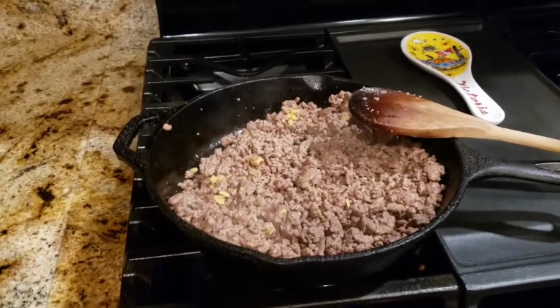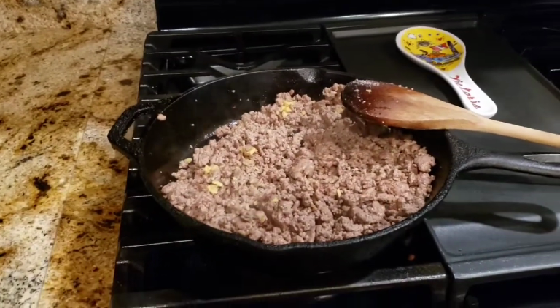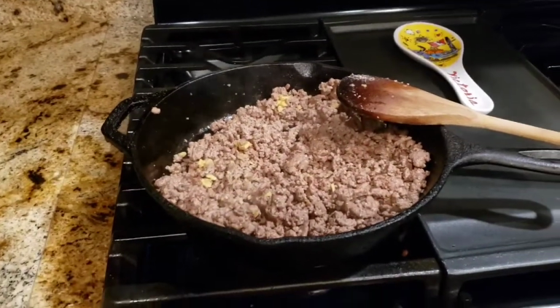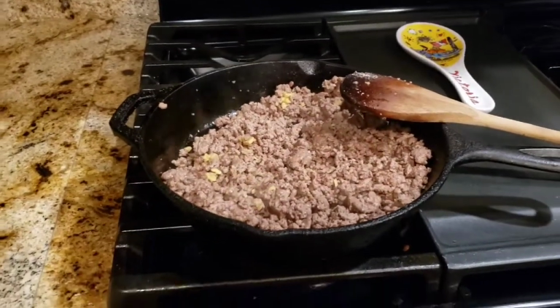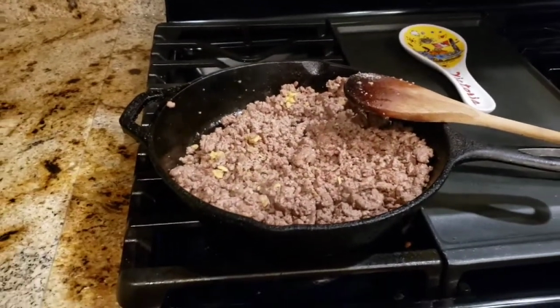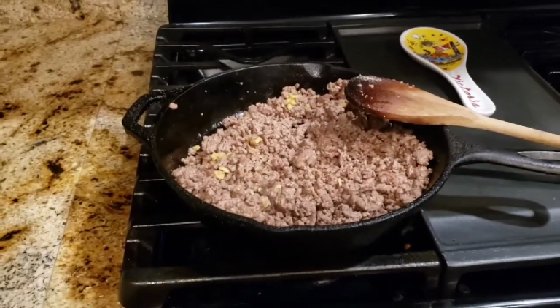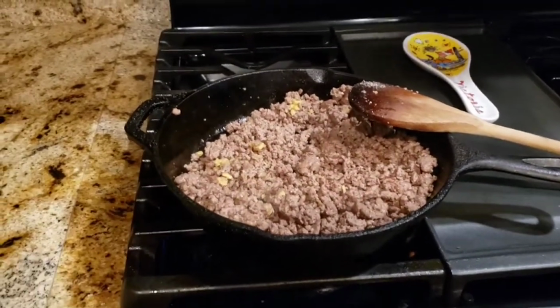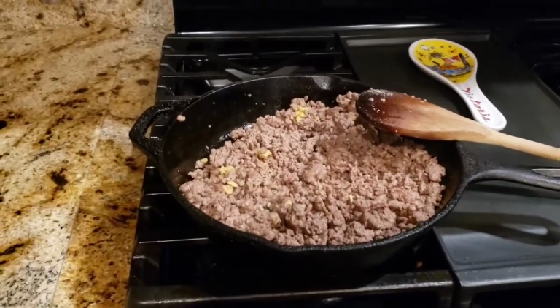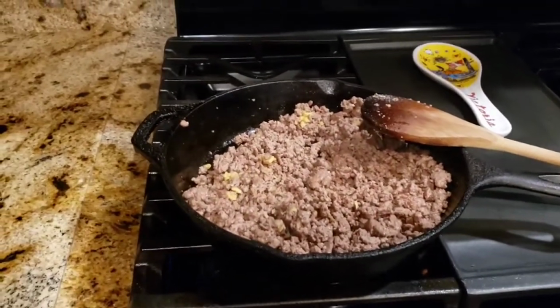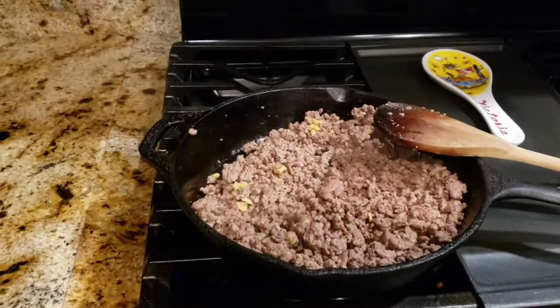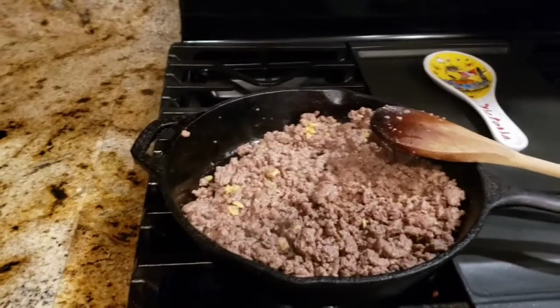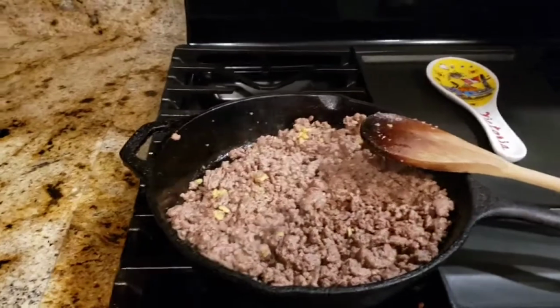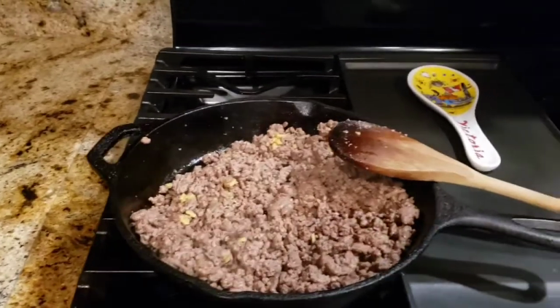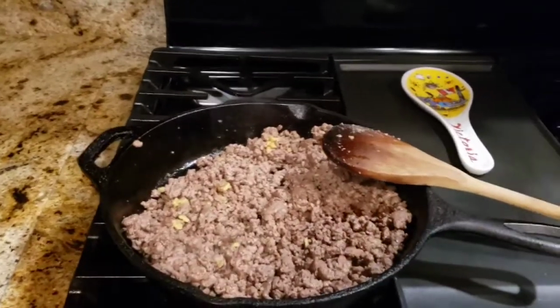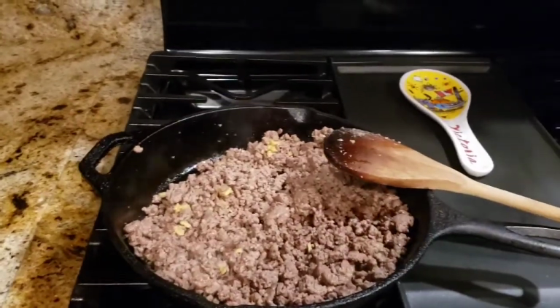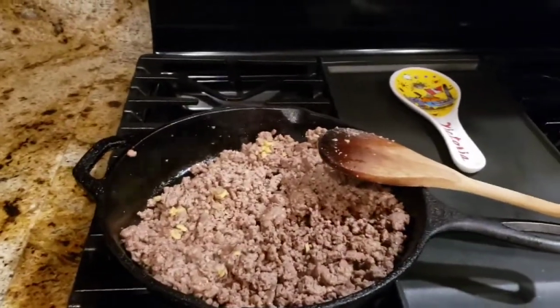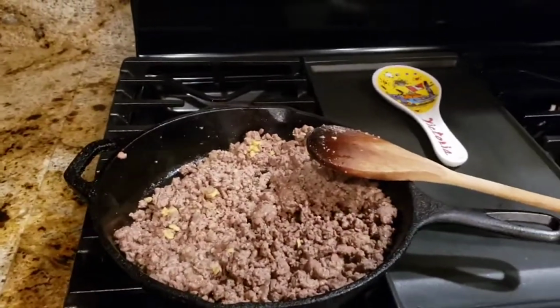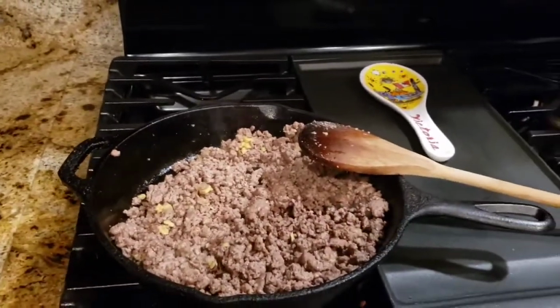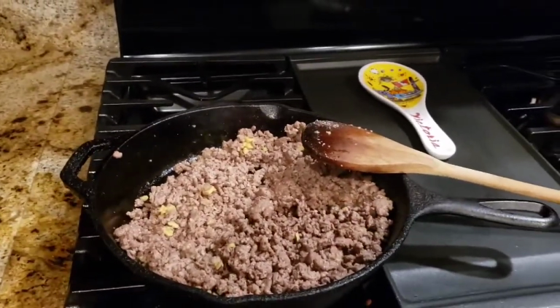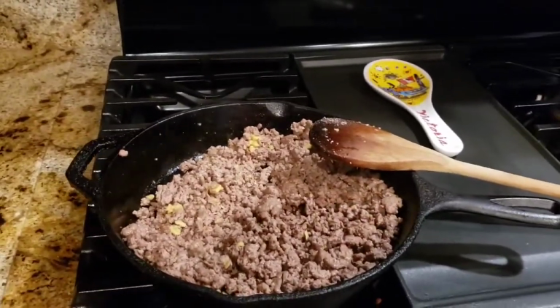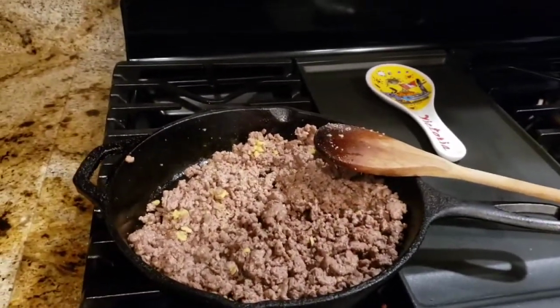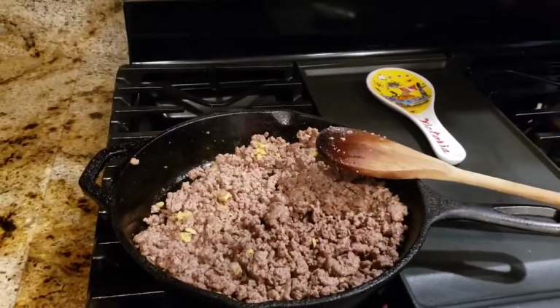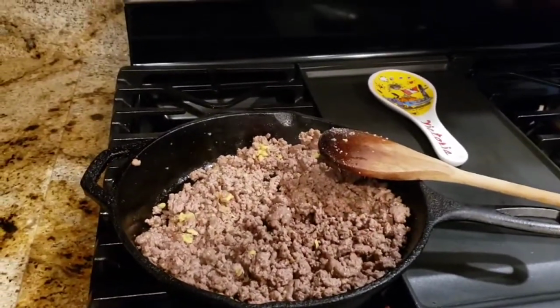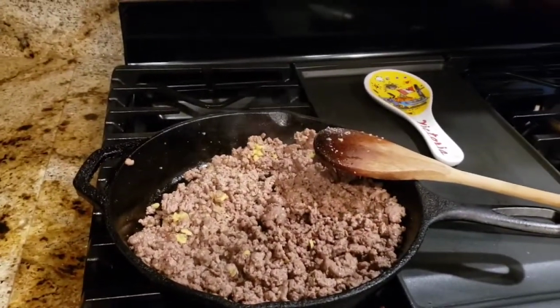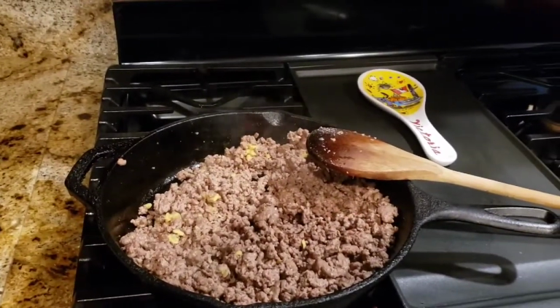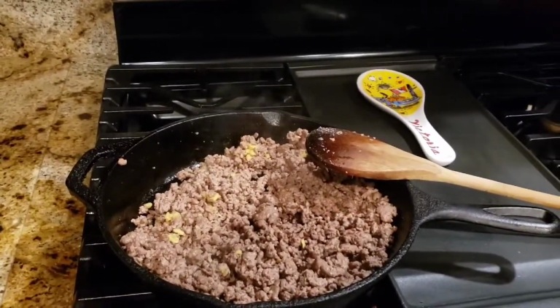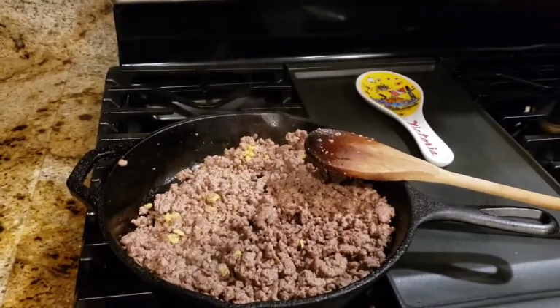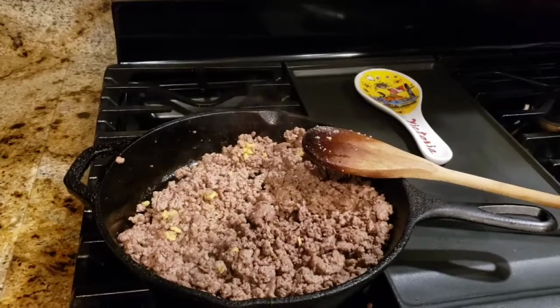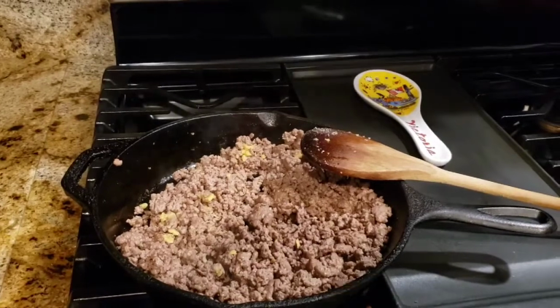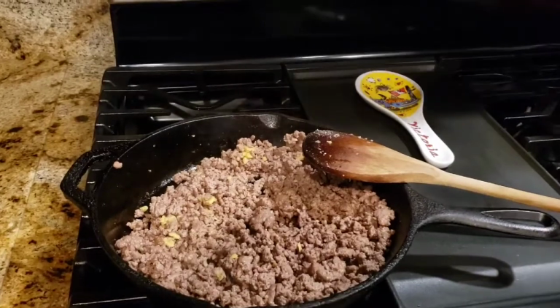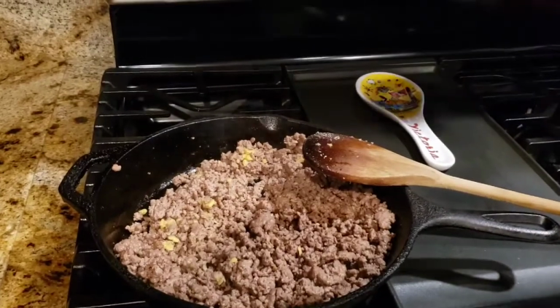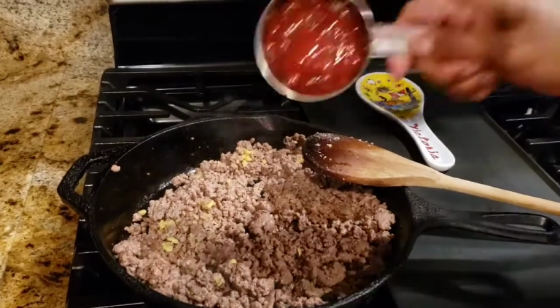I'm going to add in my half cup of ketchup.